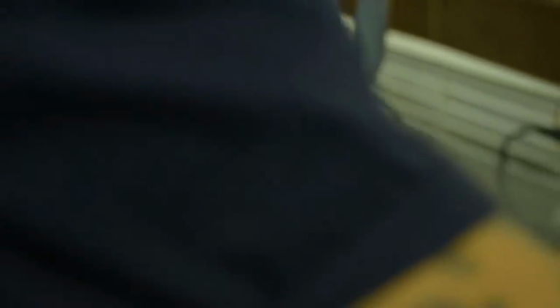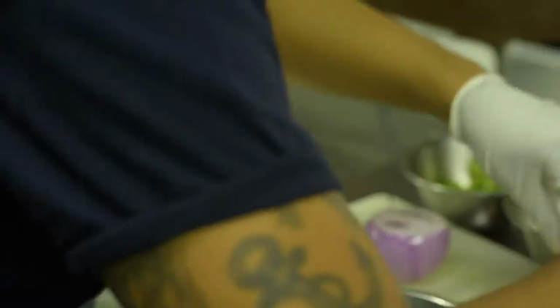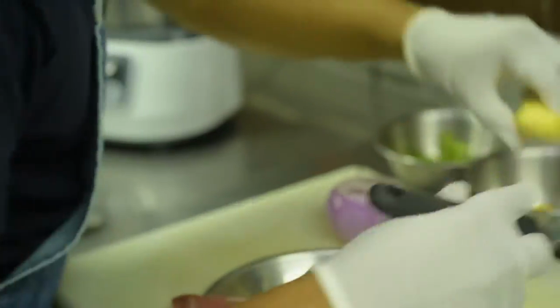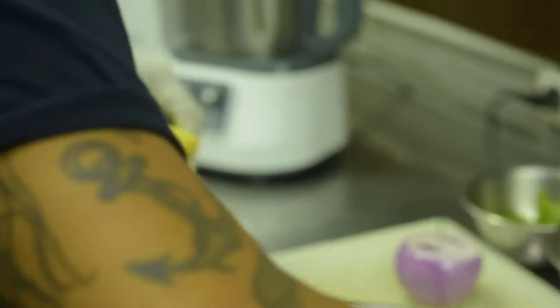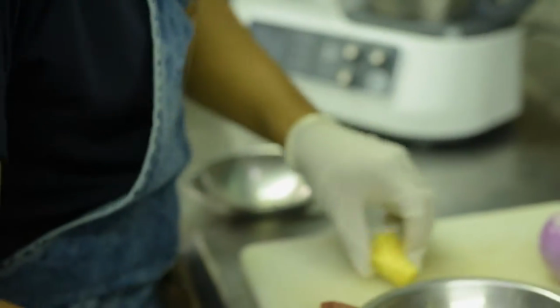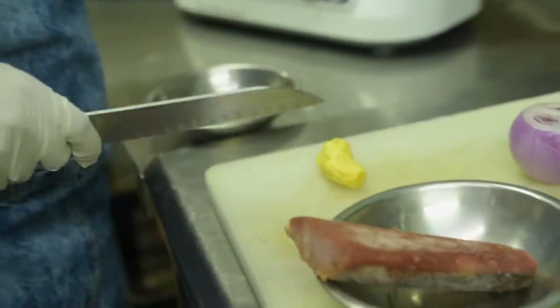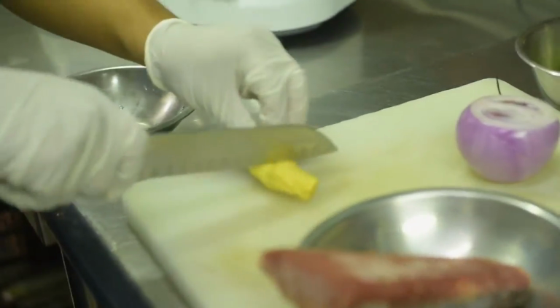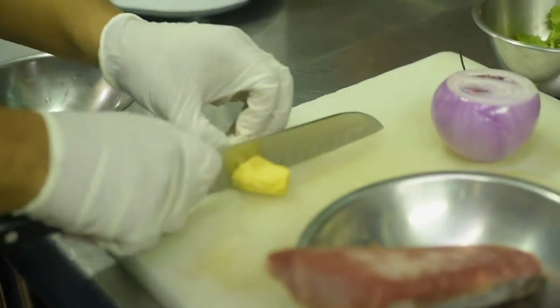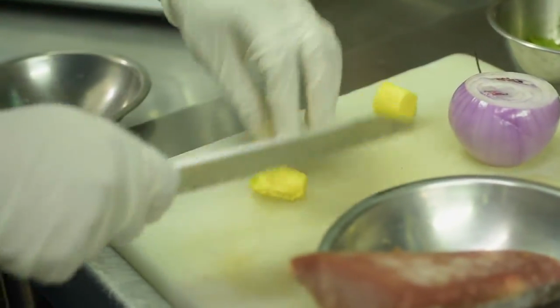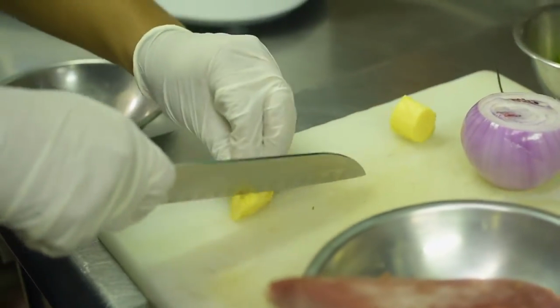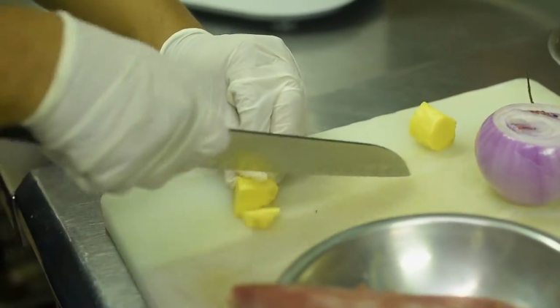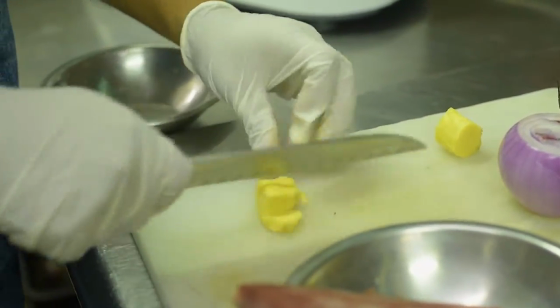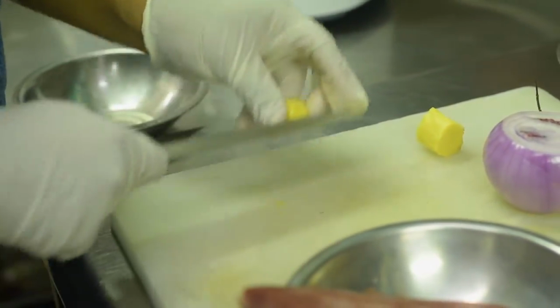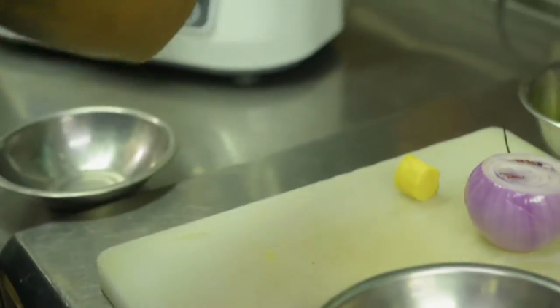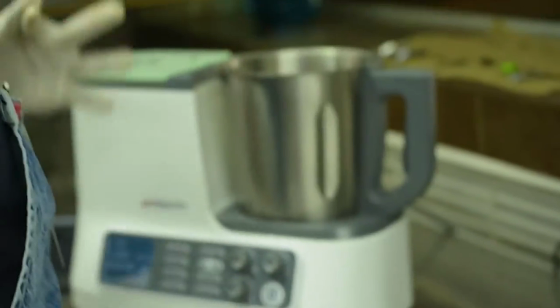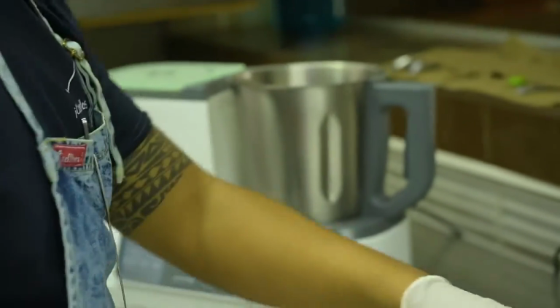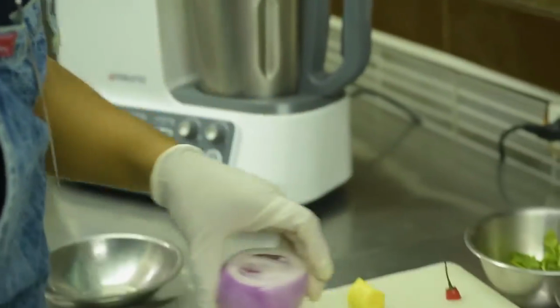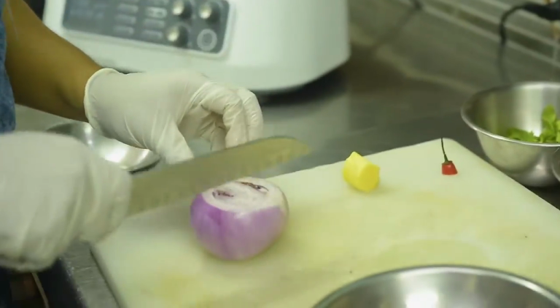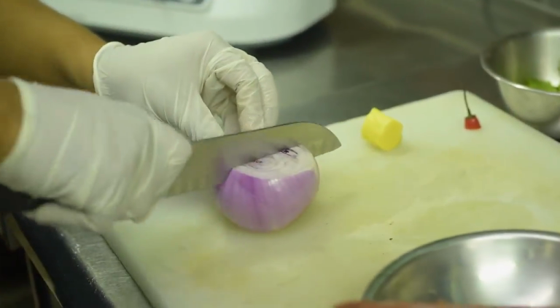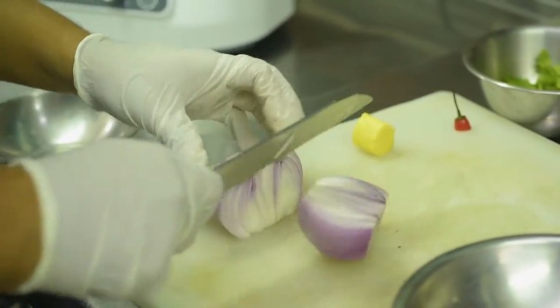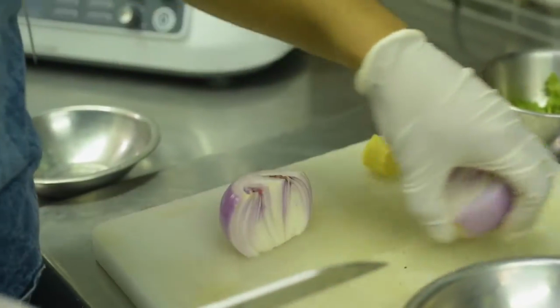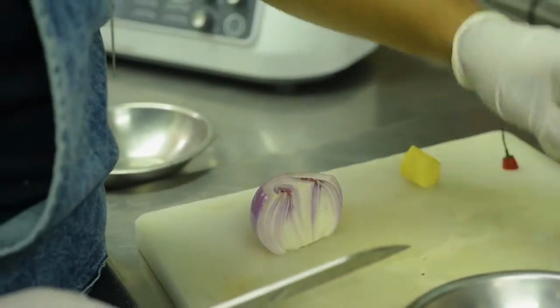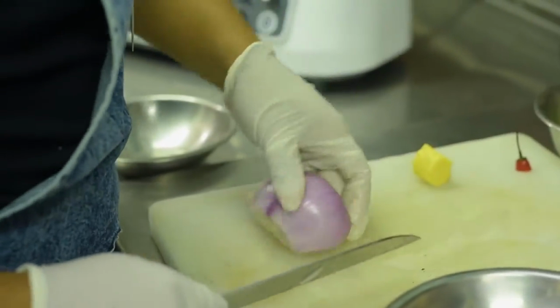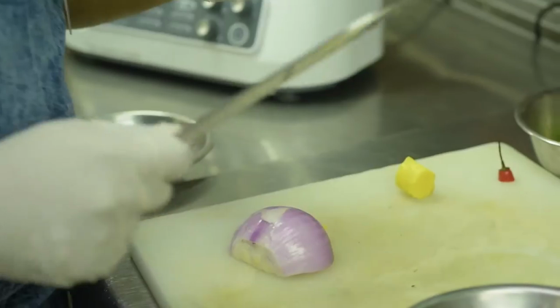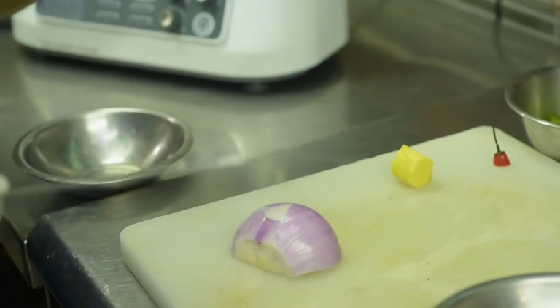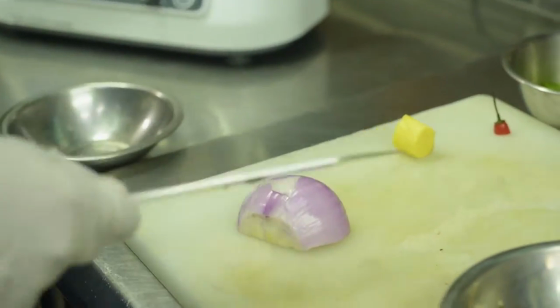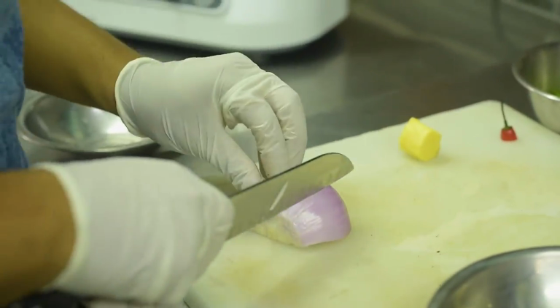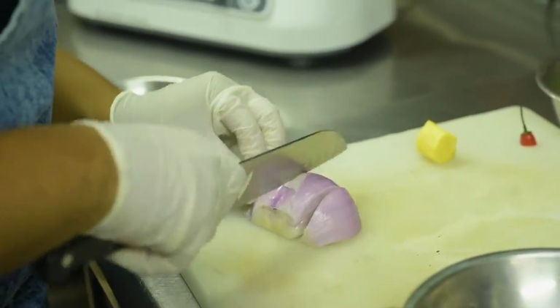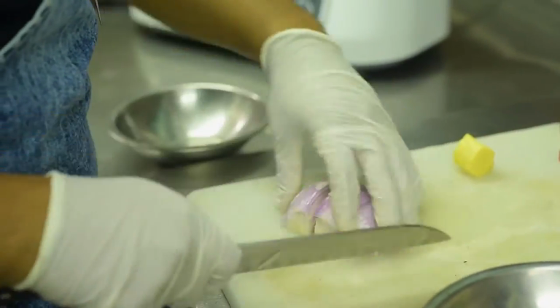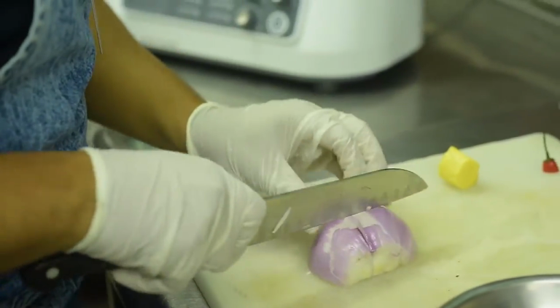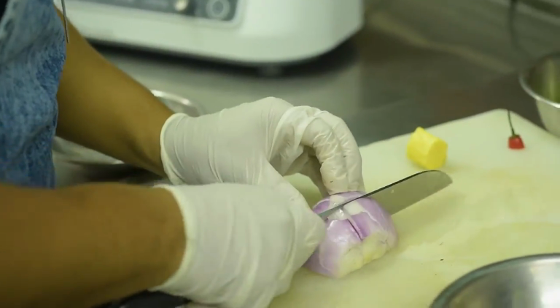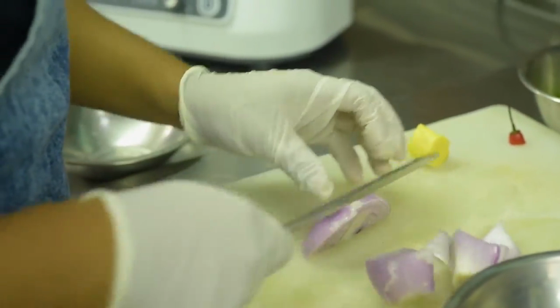And we have some ginger, so we are going to put some ginger here, and some red onions. If you don't have red onions, you can use white — it doesn't matter, it's okay.